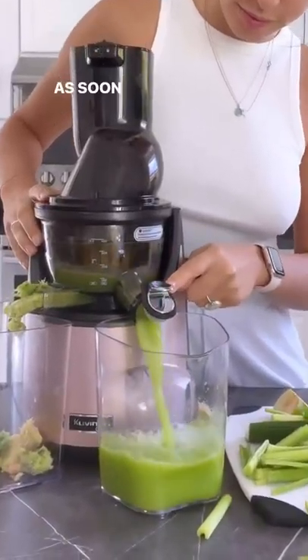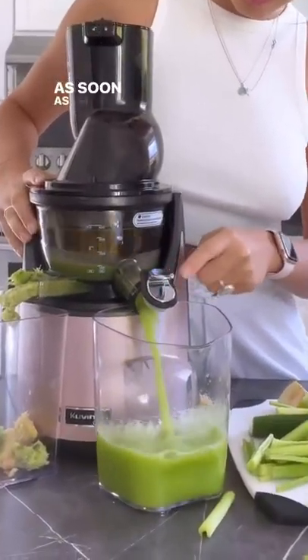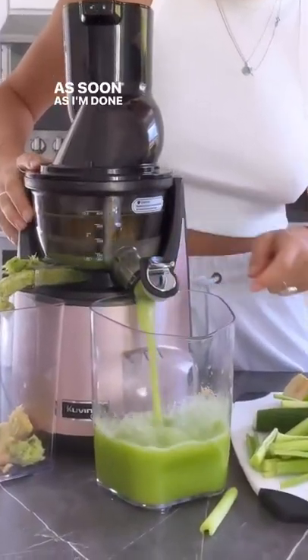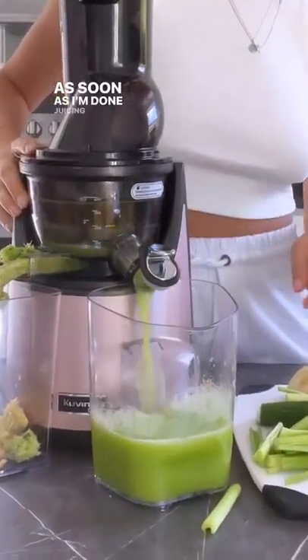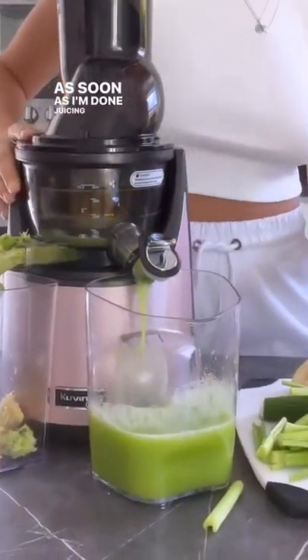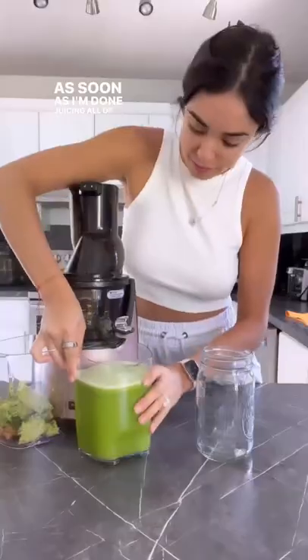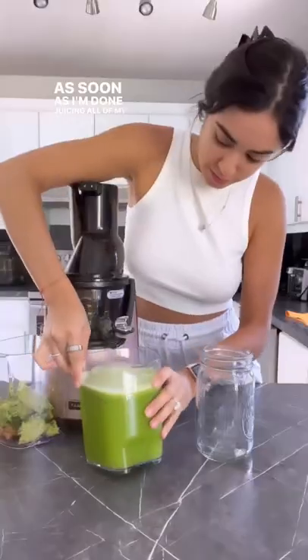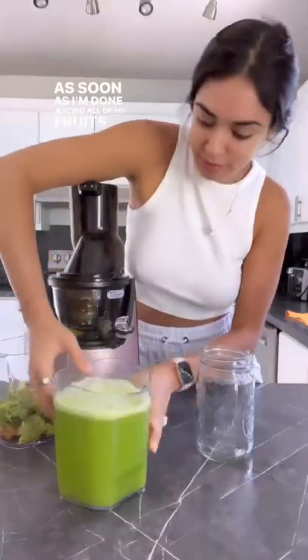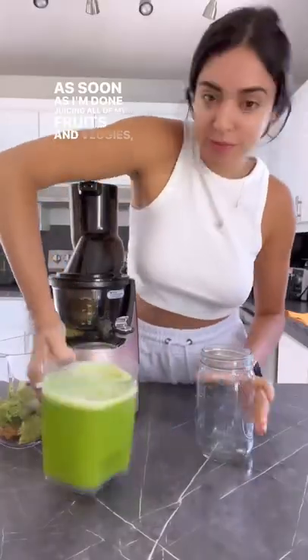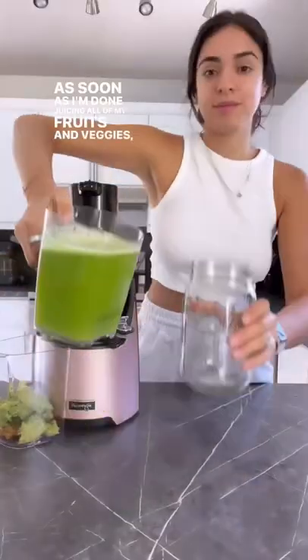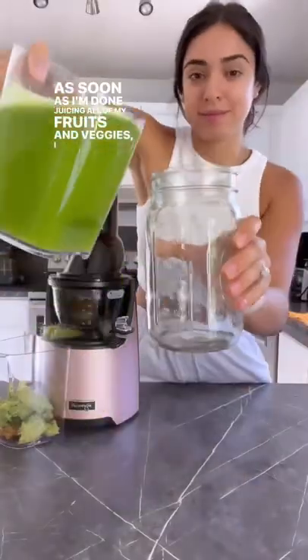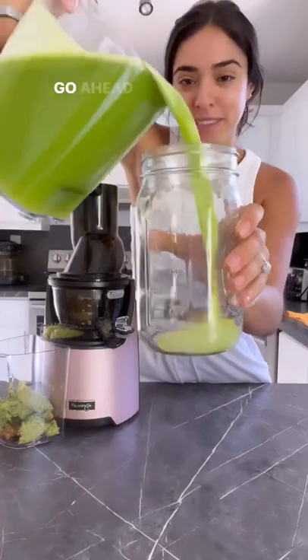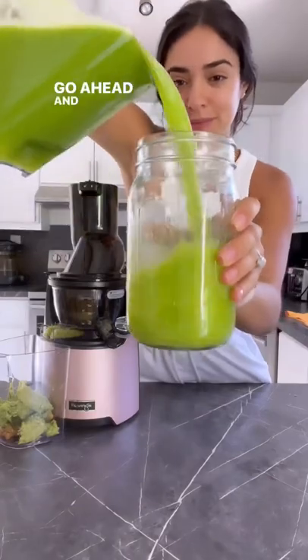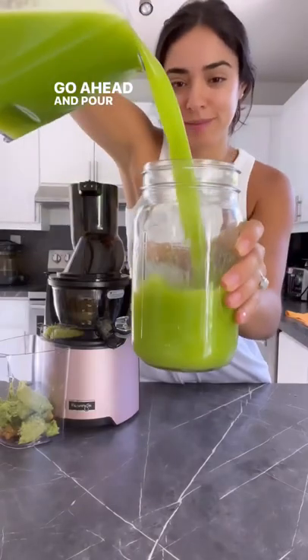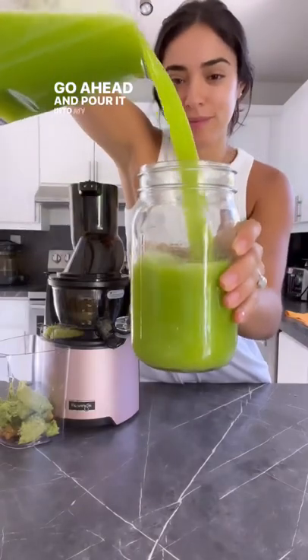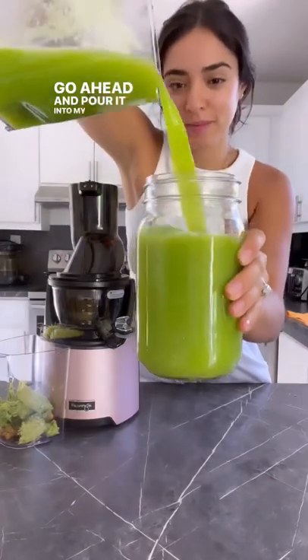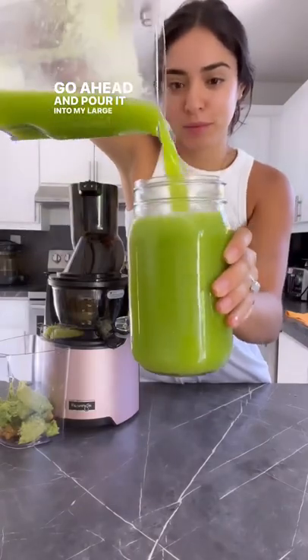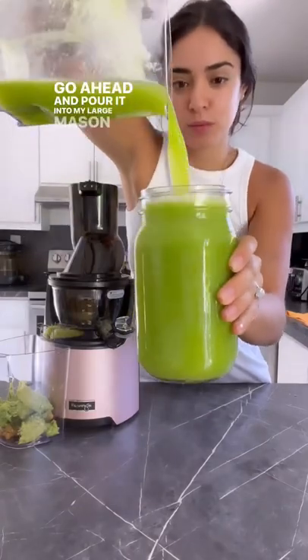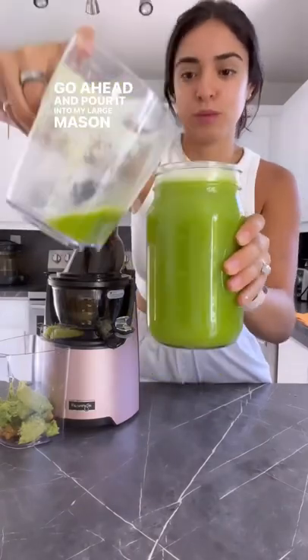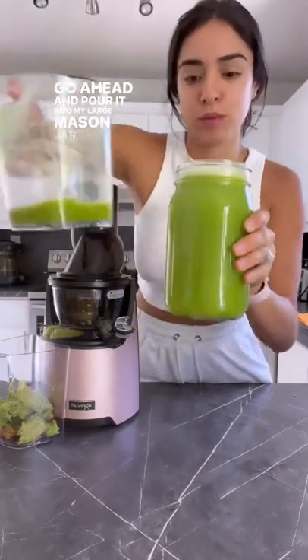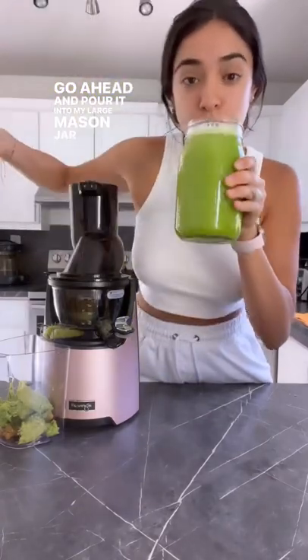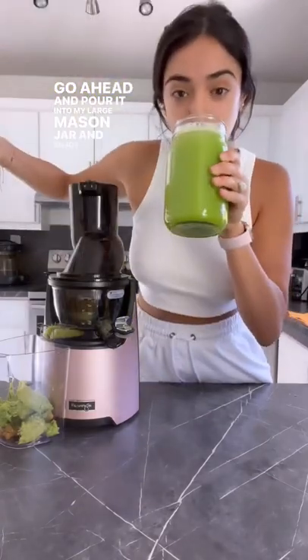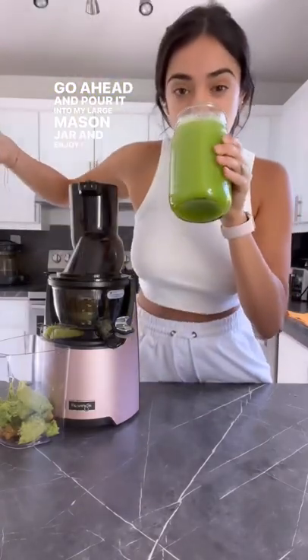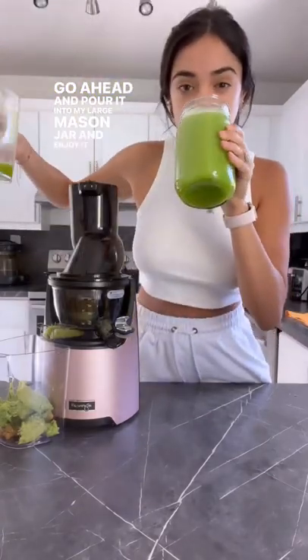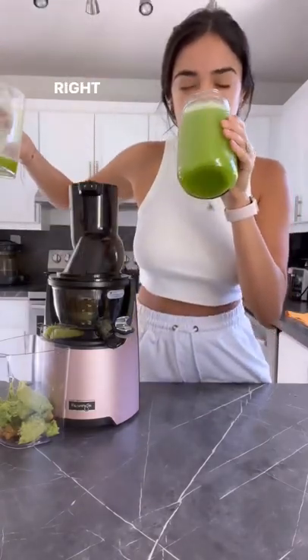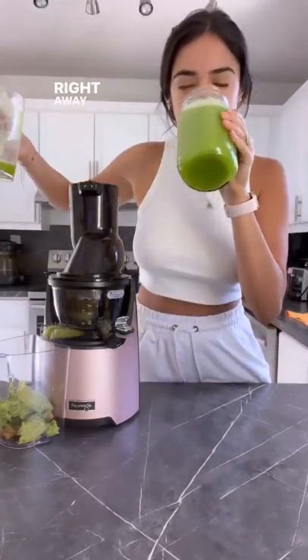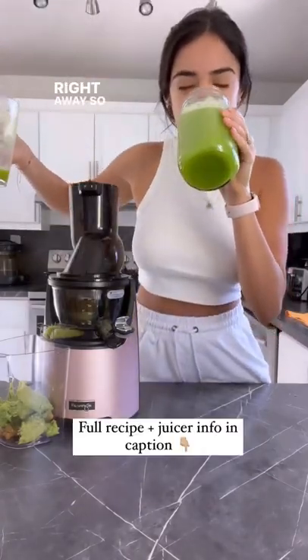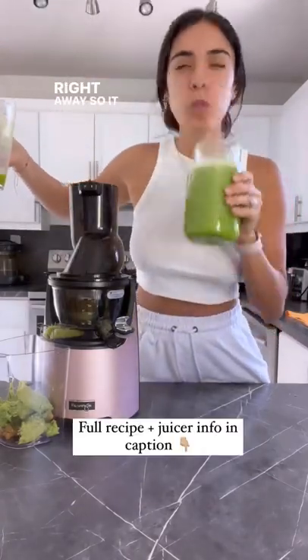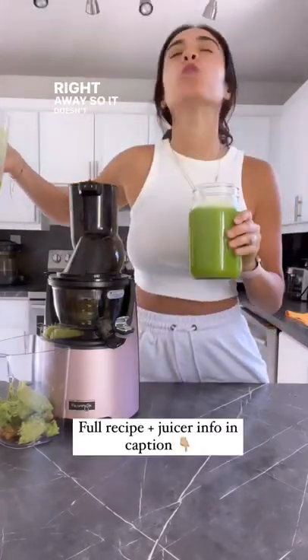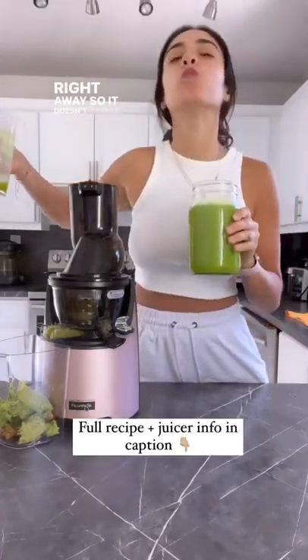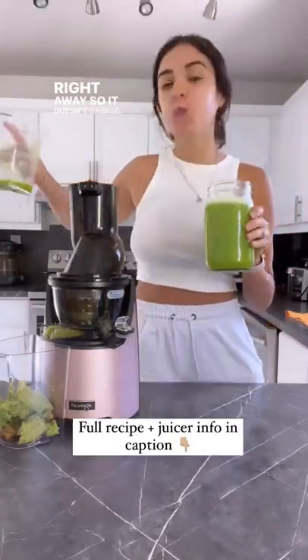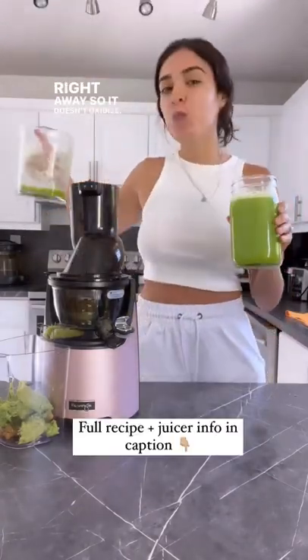As soon as I'm done juicing all of my fruits and veggies, I go ahead and pour it into my large mason jar and enjoy it right away so it doesn't oxidize.